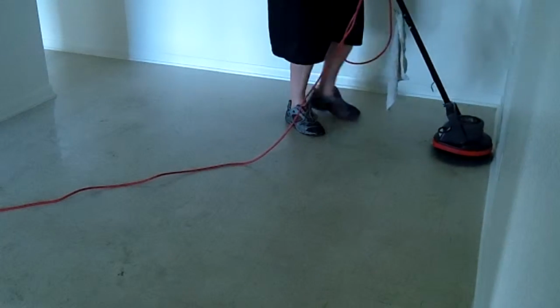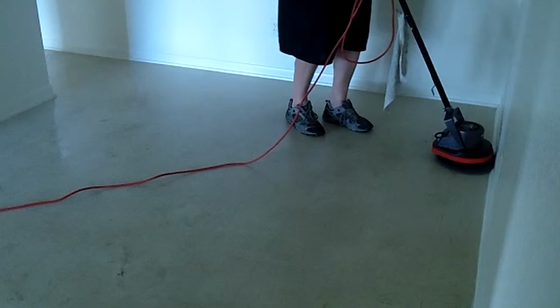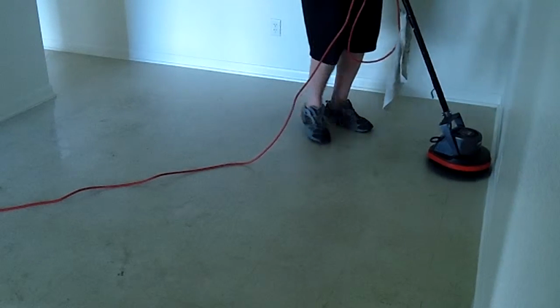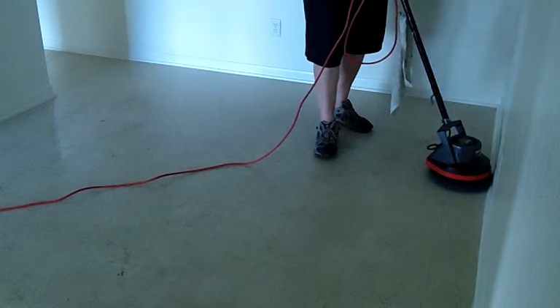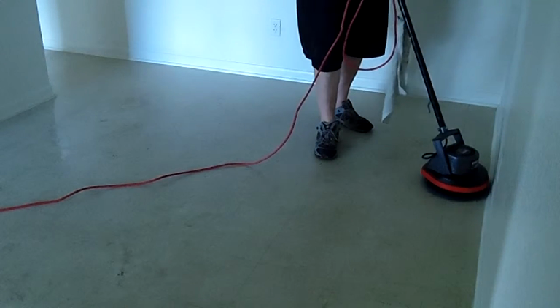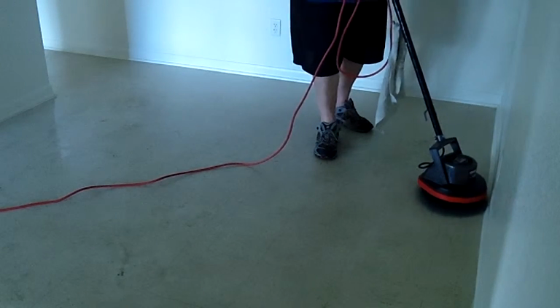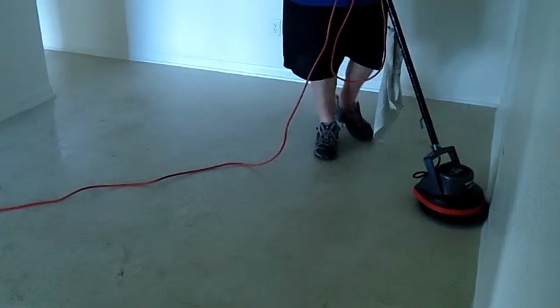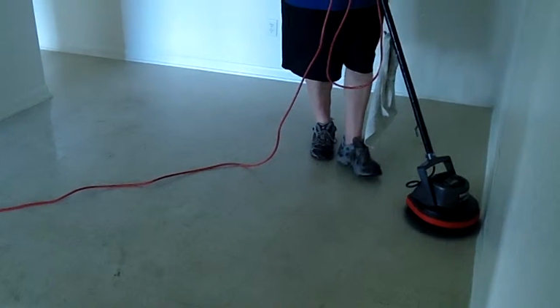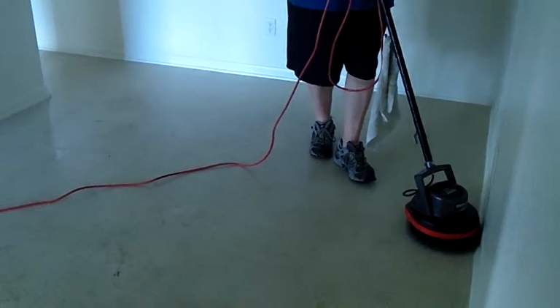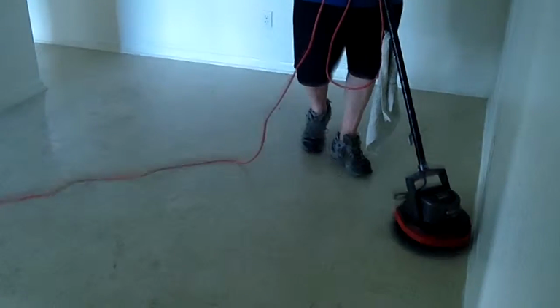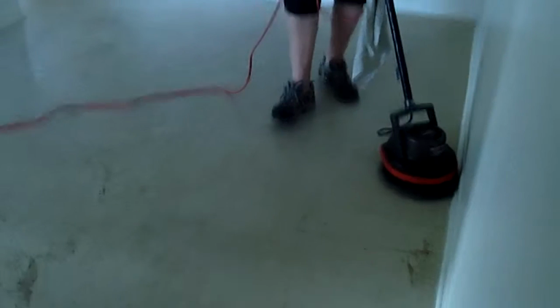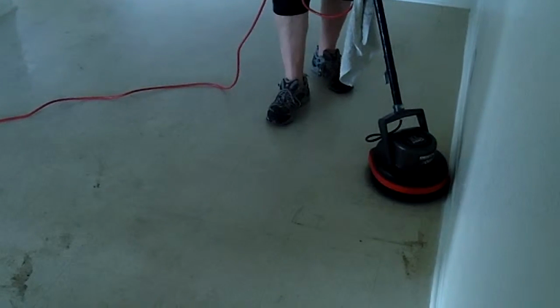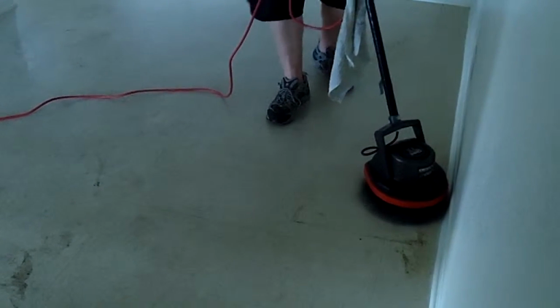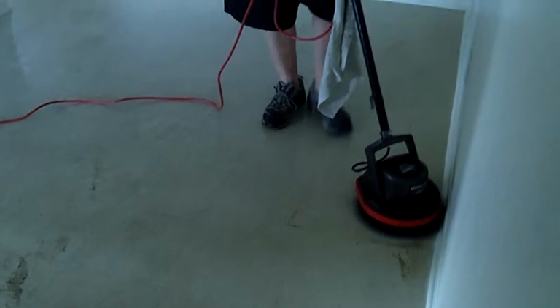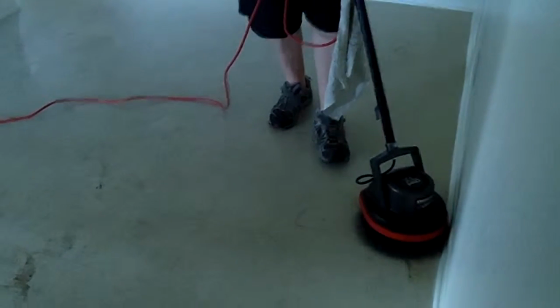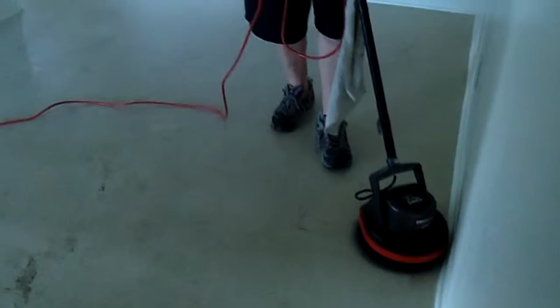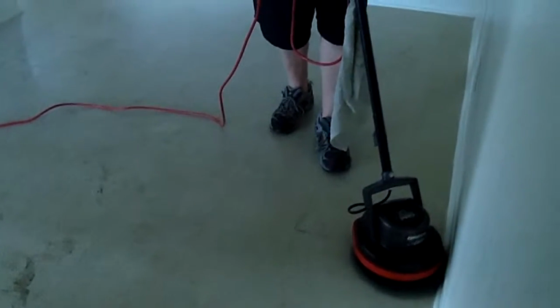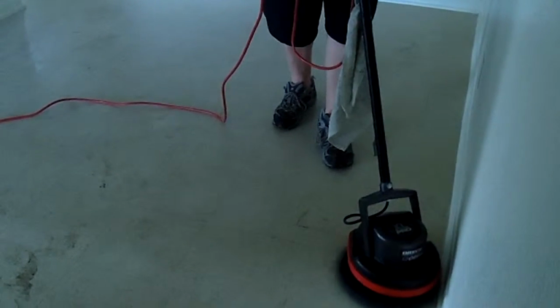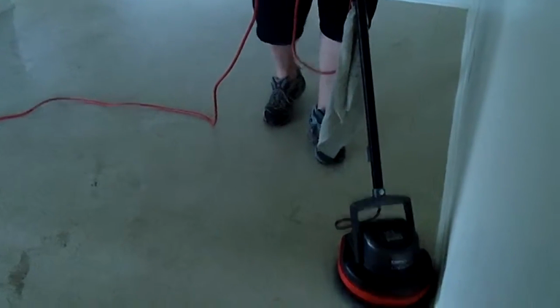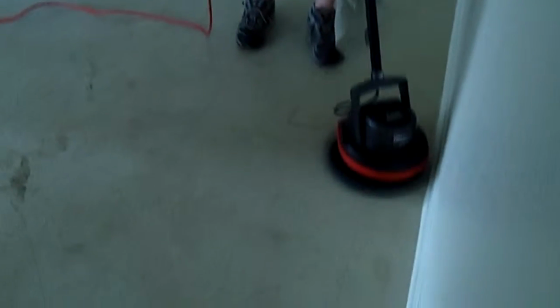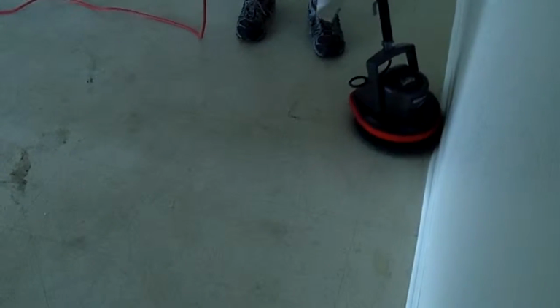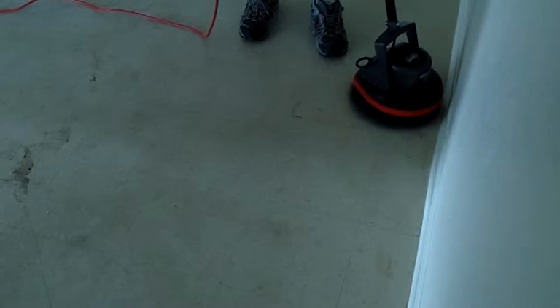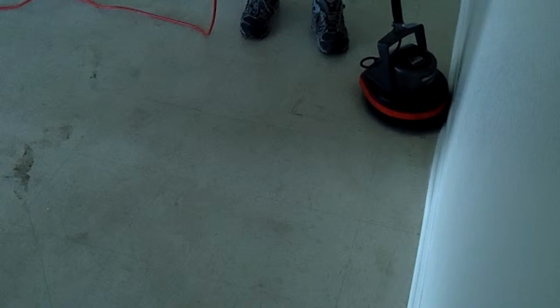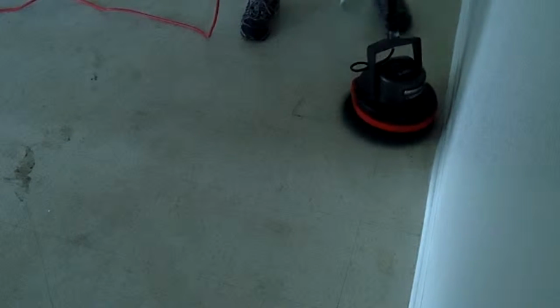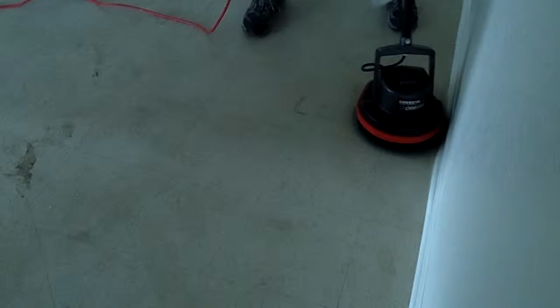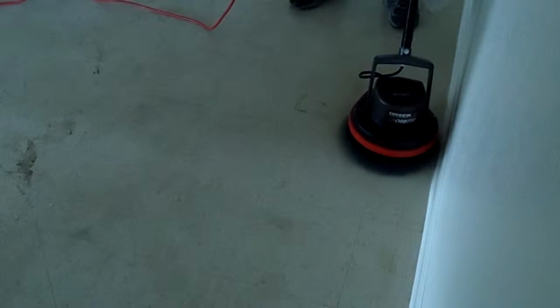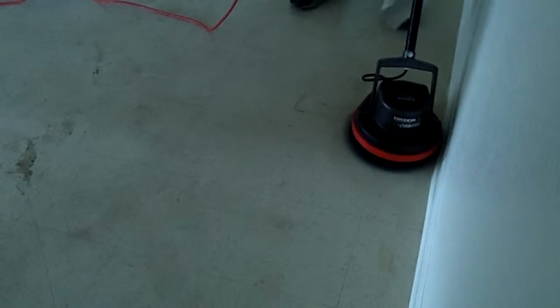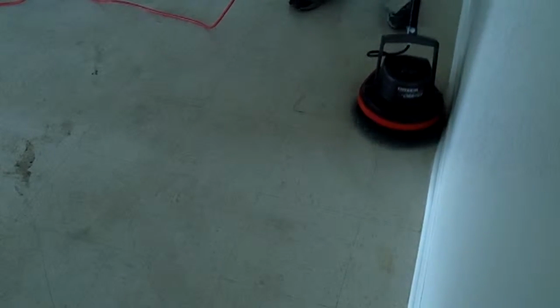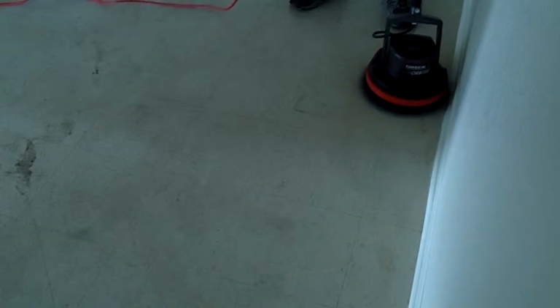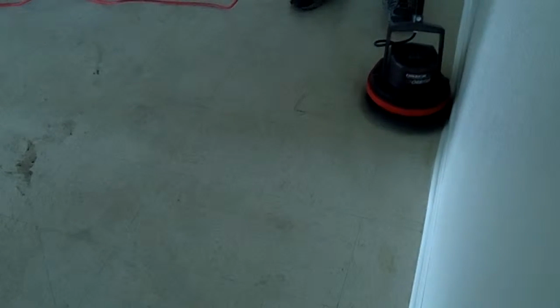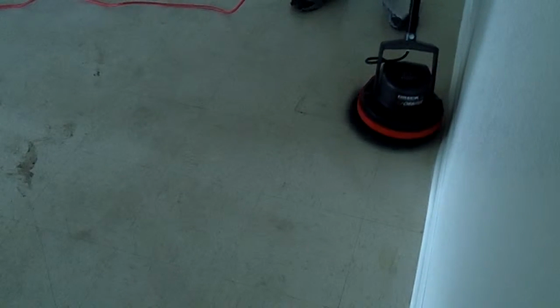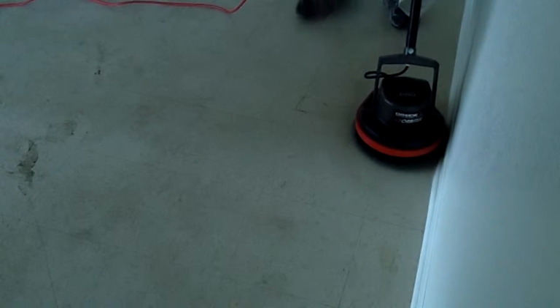So if you're going to do floors just for cleaning, it's a good chemical to use, and it's not very expensive.